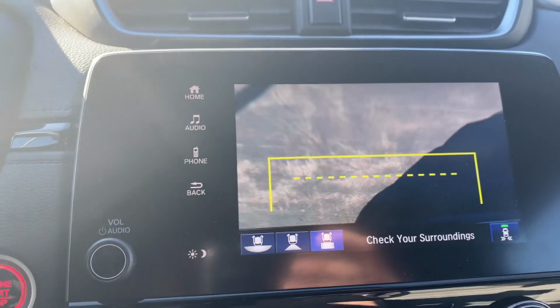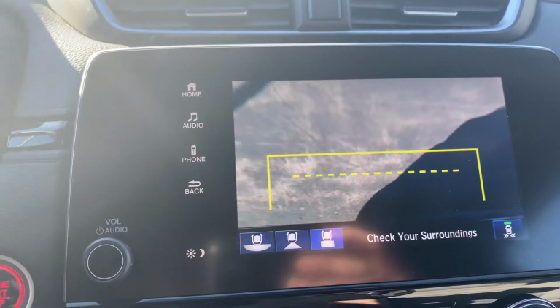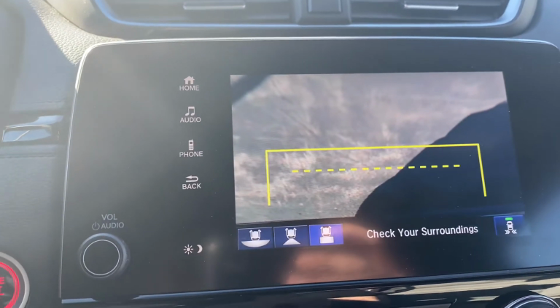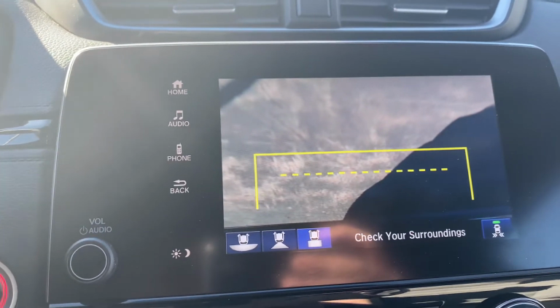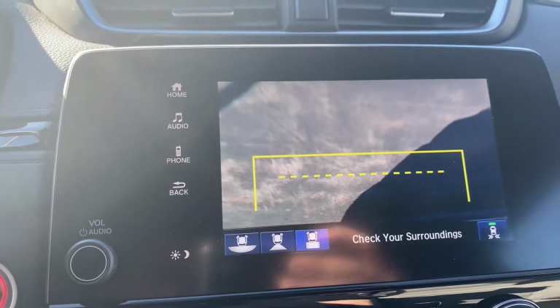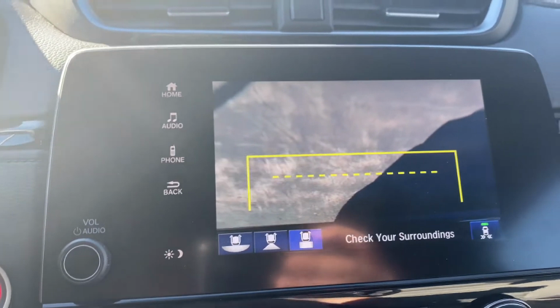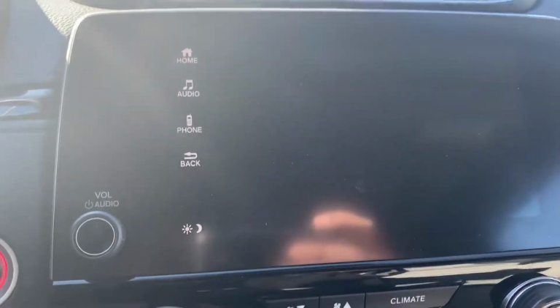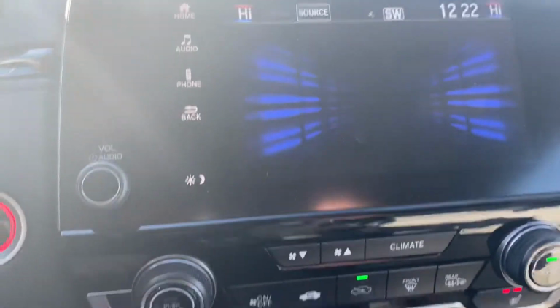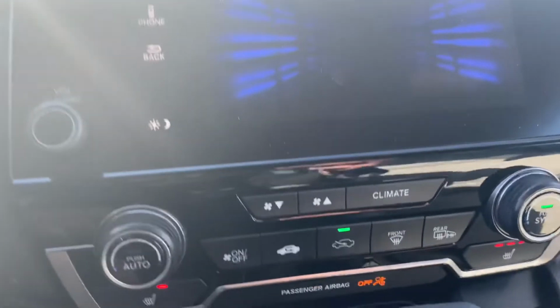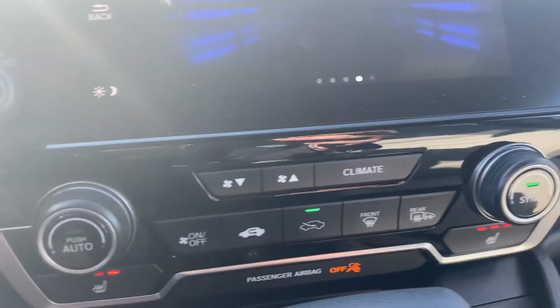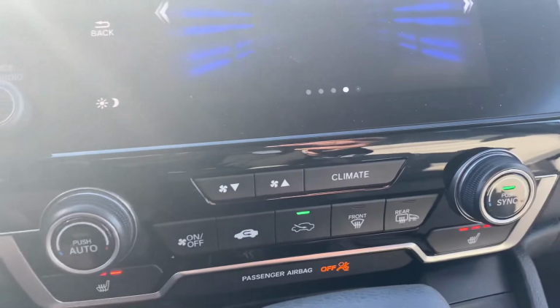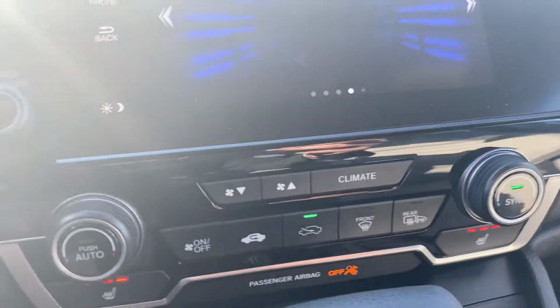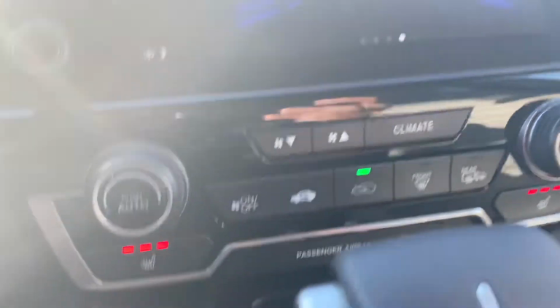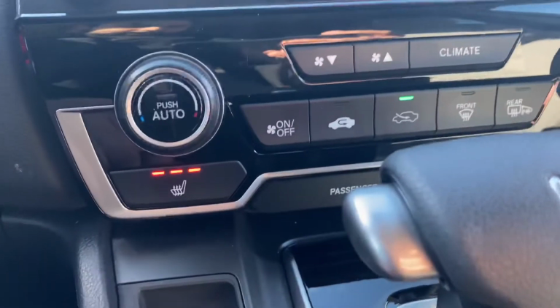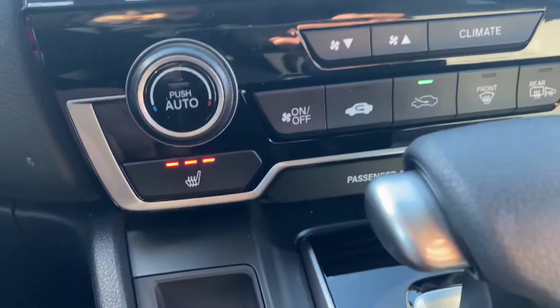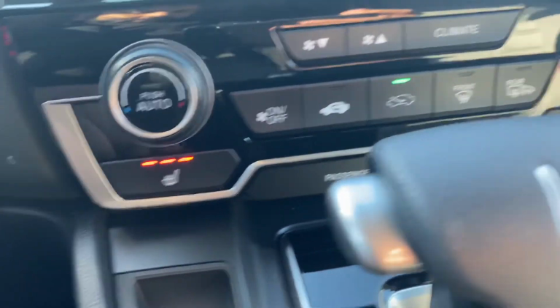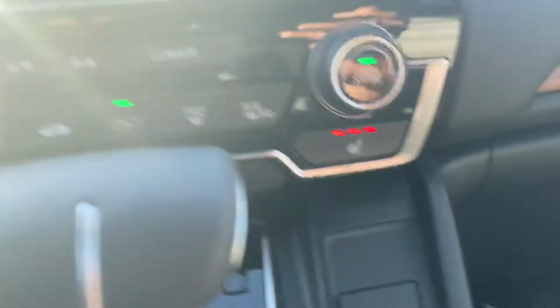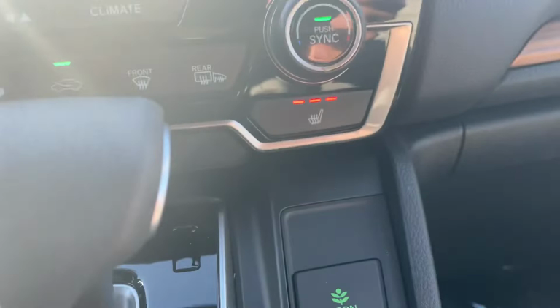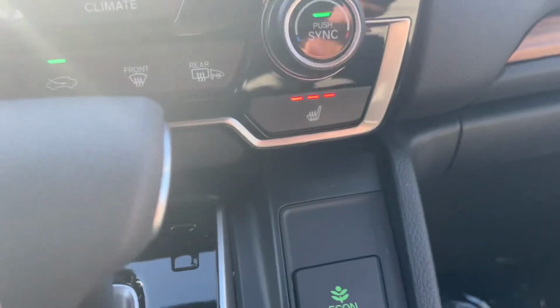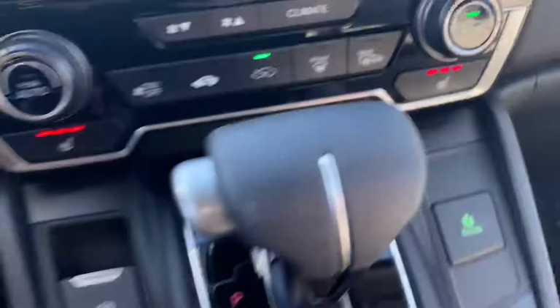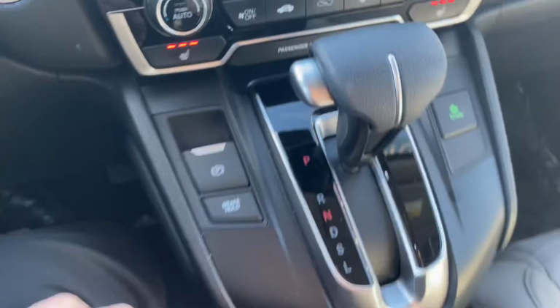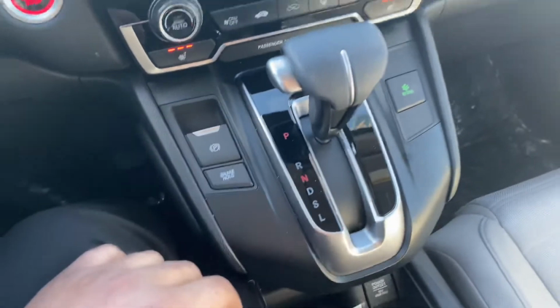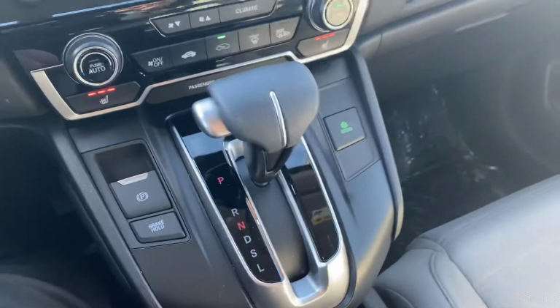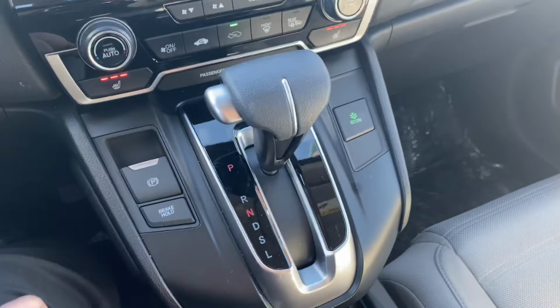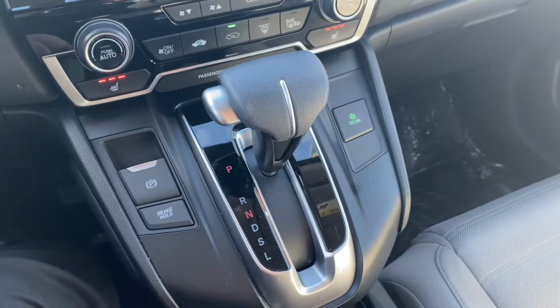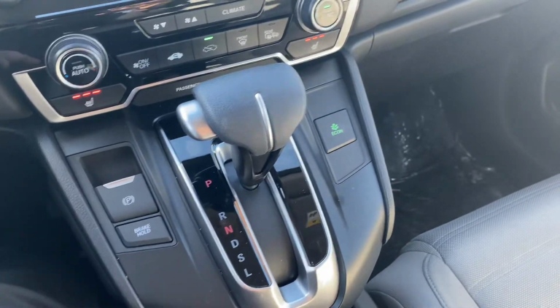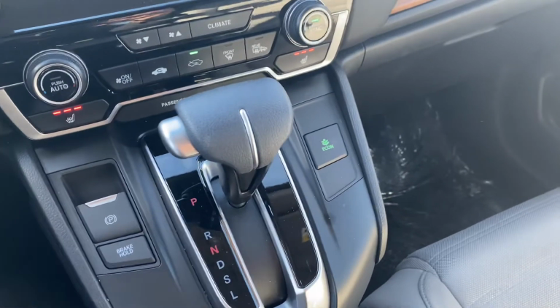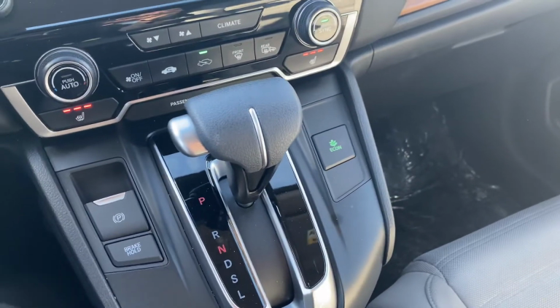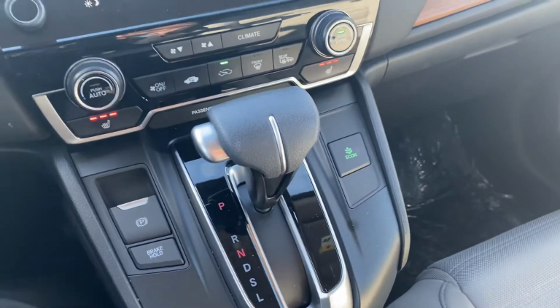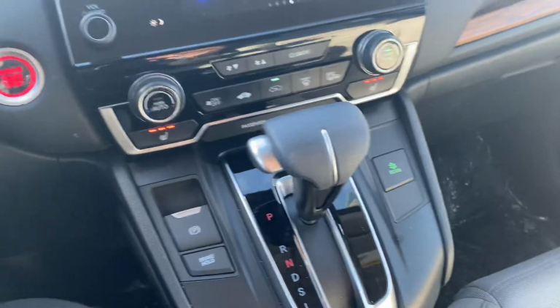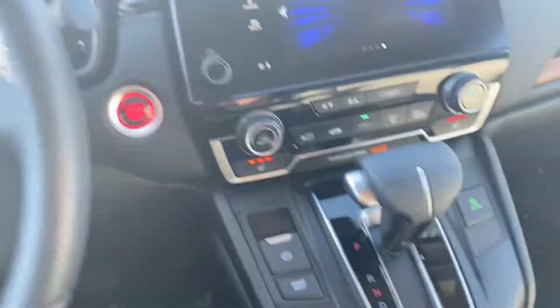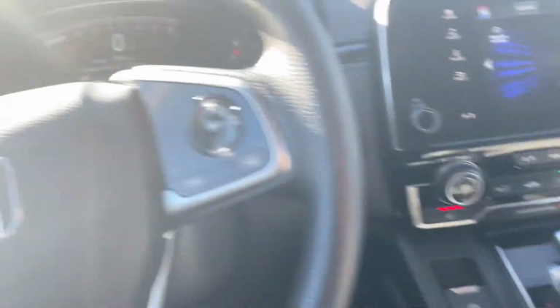Your climate control is right there for you, along with heated seats on both sides, the e-brake, and your brake hold with your Econ button. Now I'm going to show you the second row.